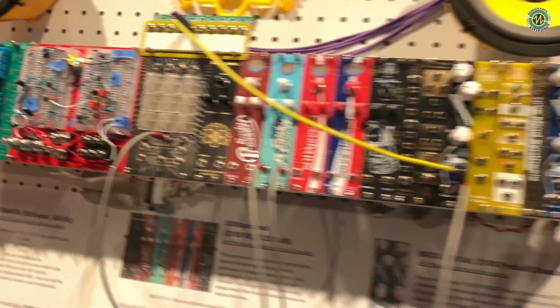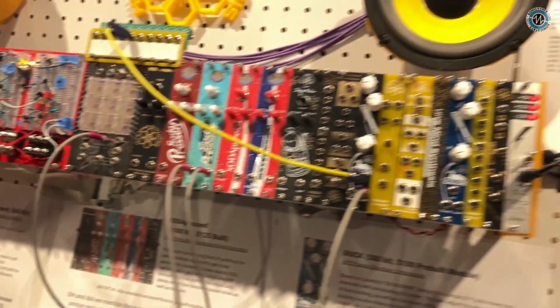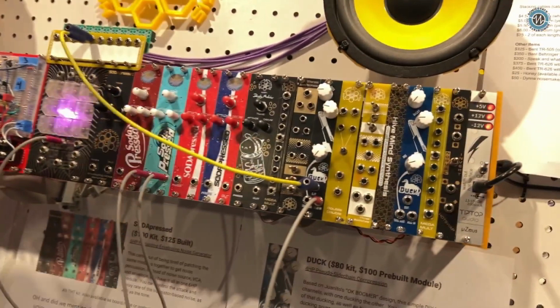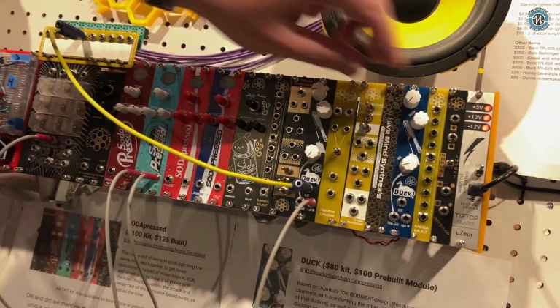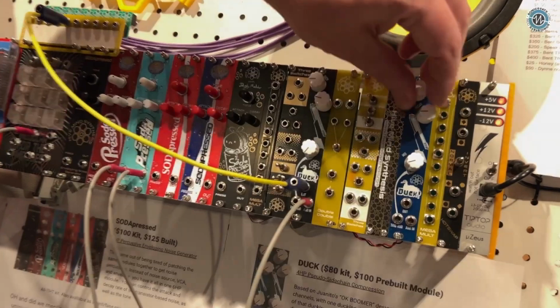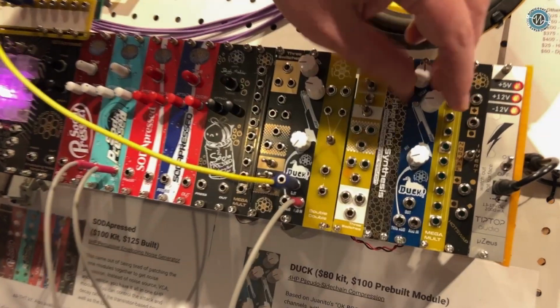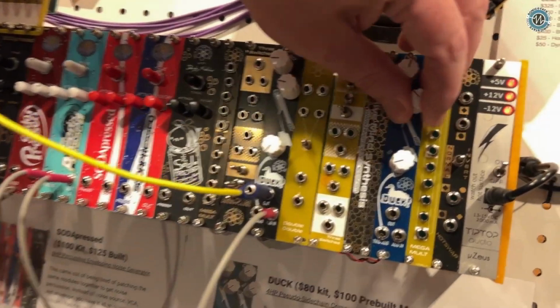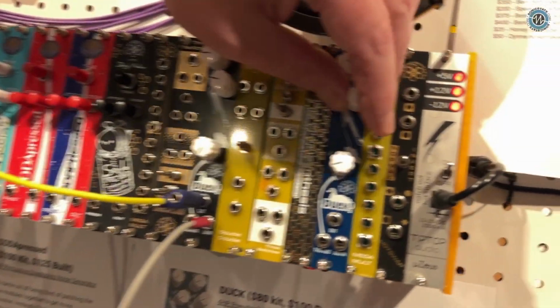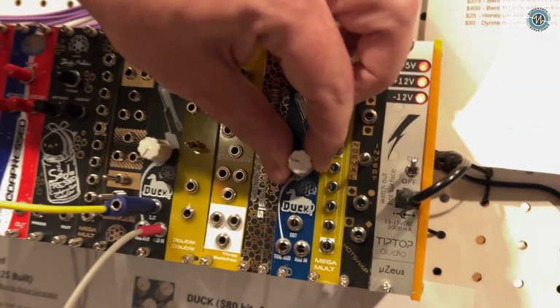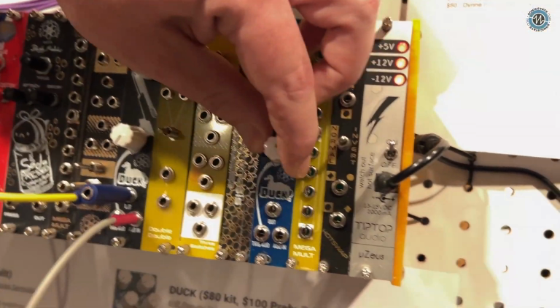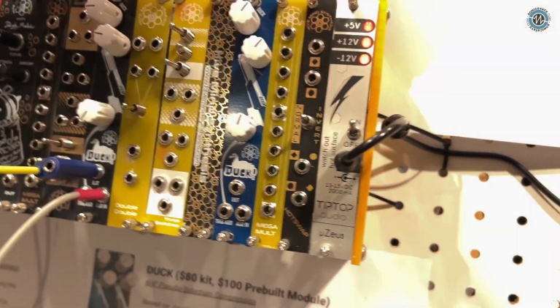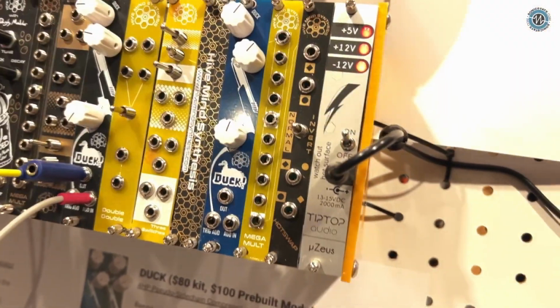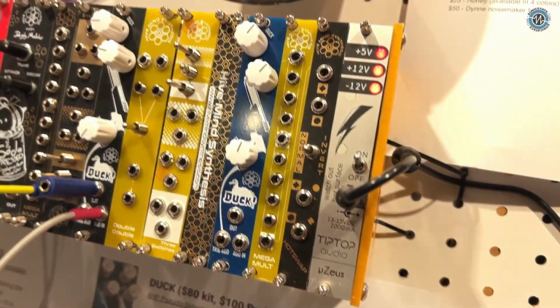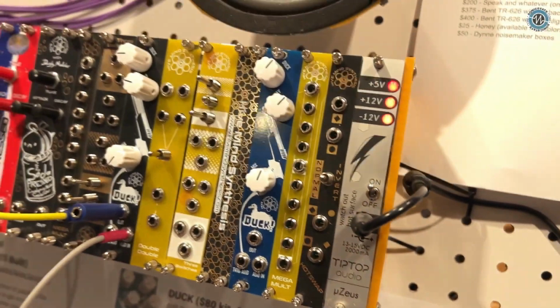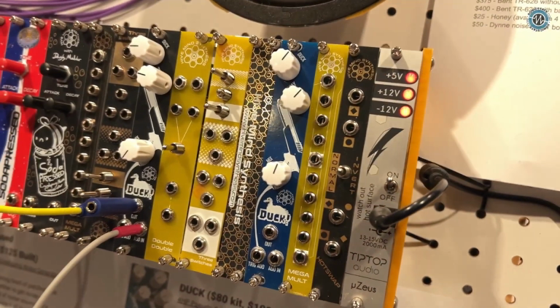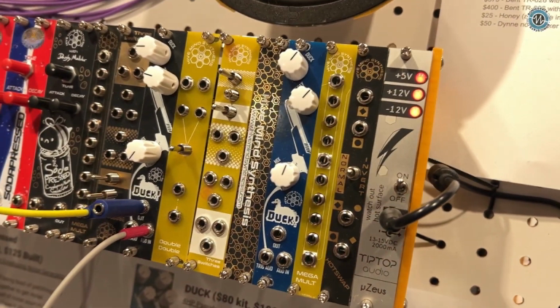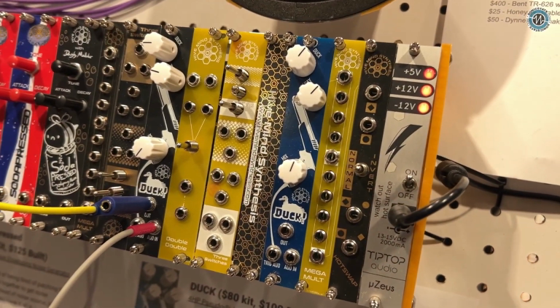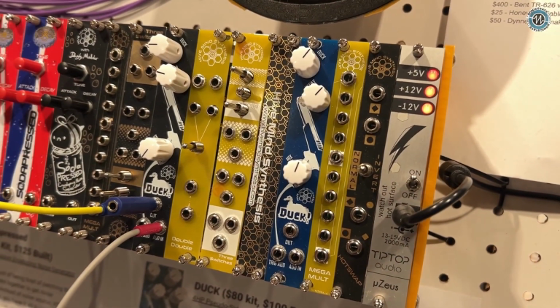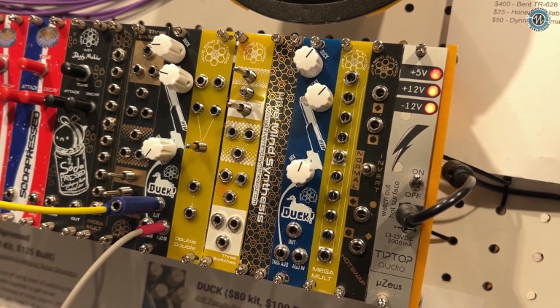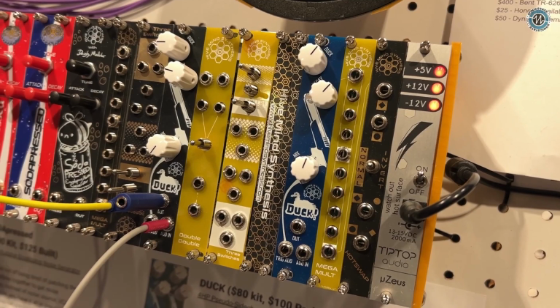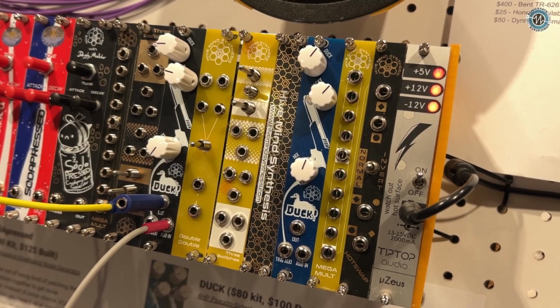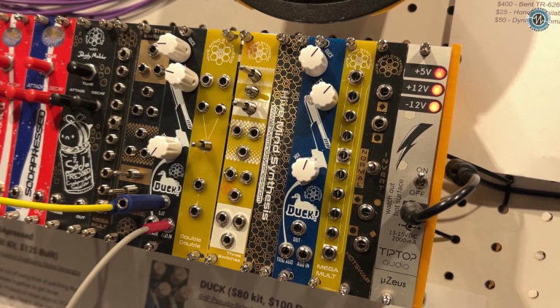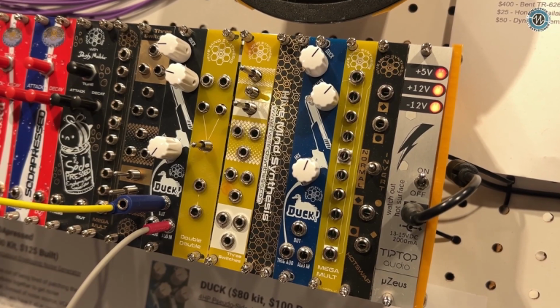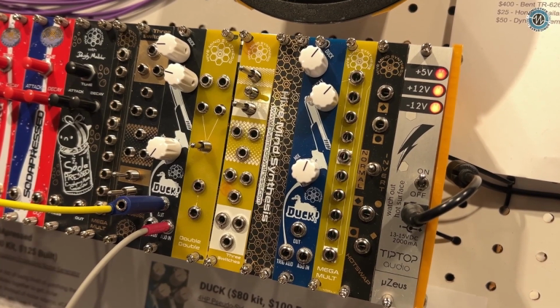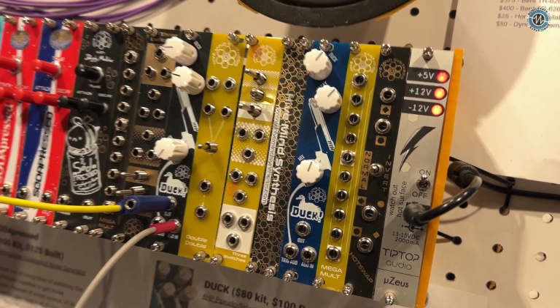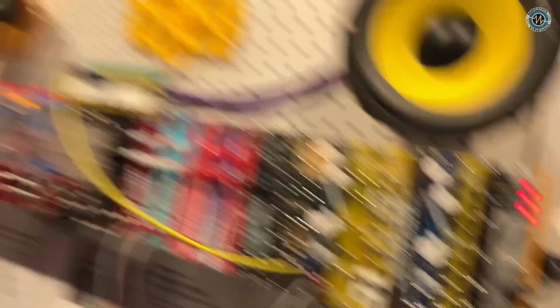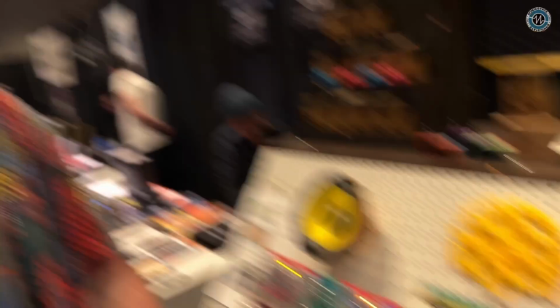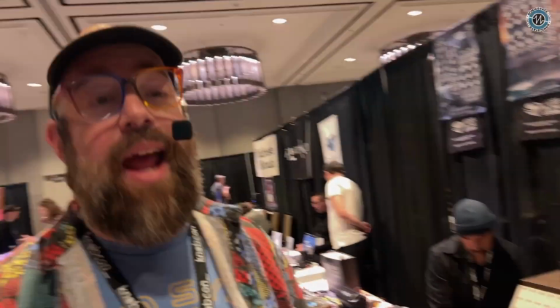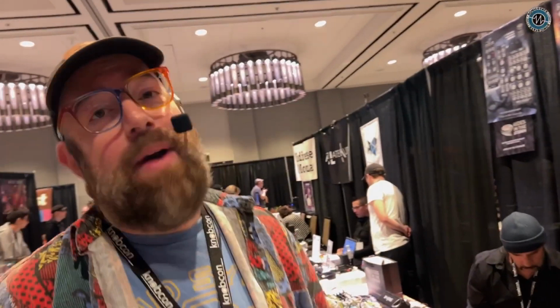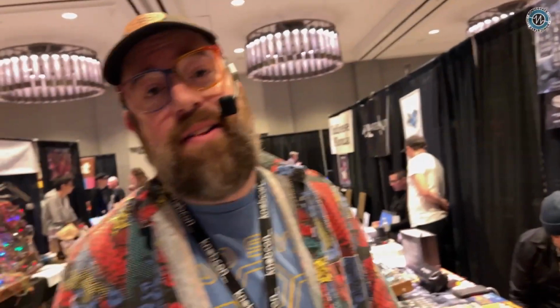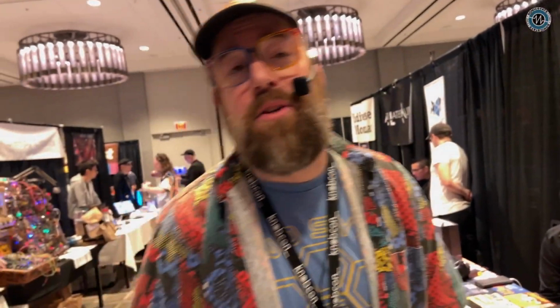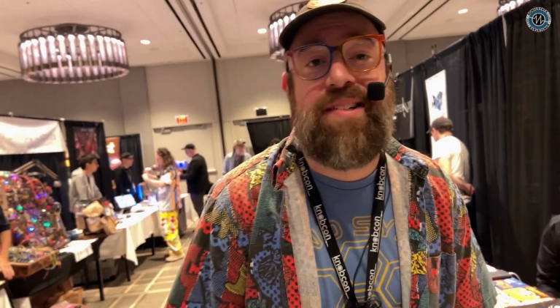It's a super simple two-channel ducking mixer. You can run, say, a kick drum into one channel and anything else into the other, and it'll just give you that pump that everybody needs in their modular system.